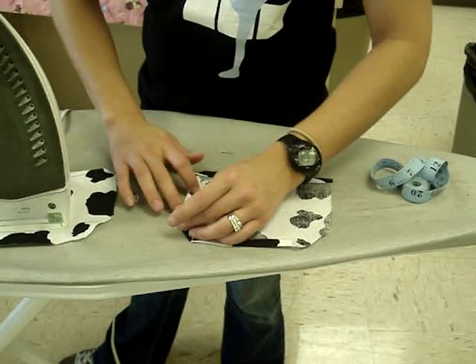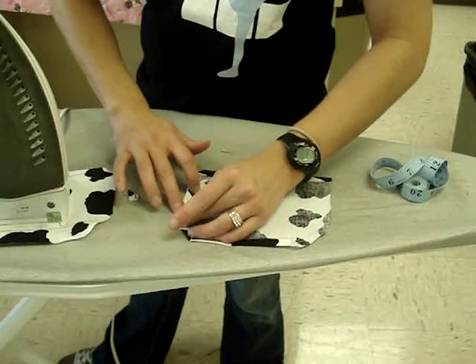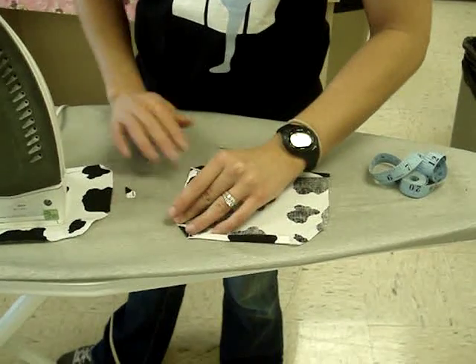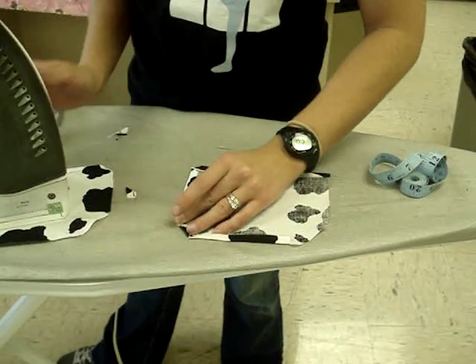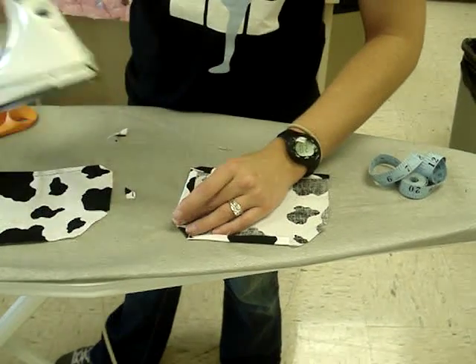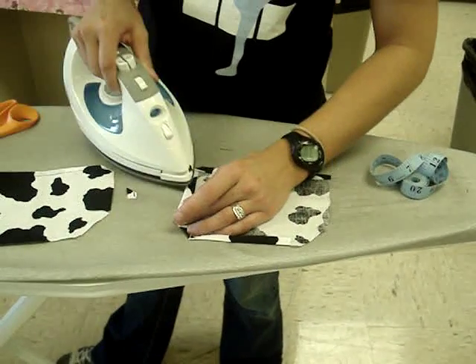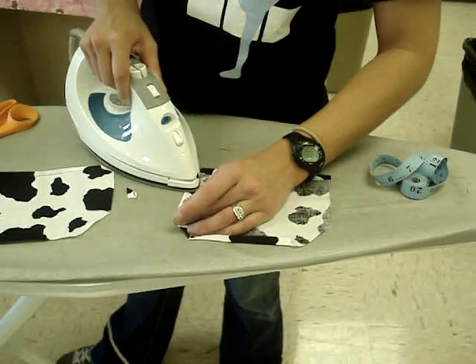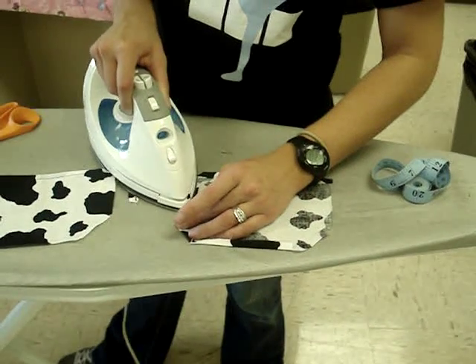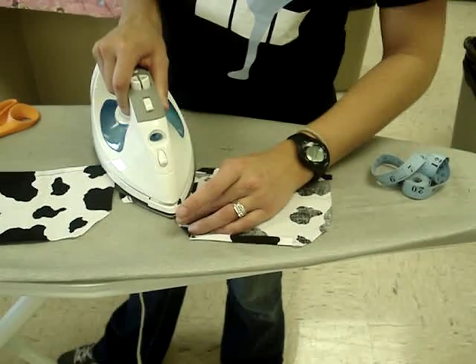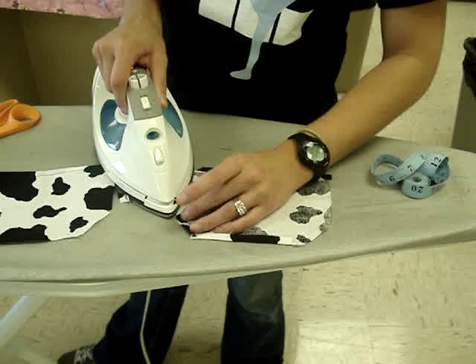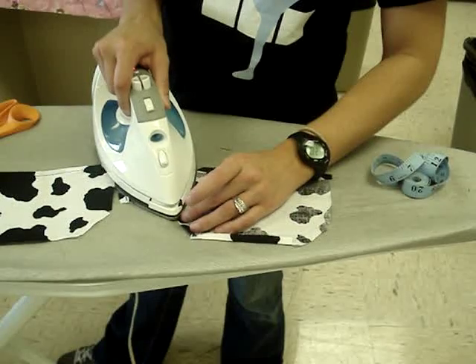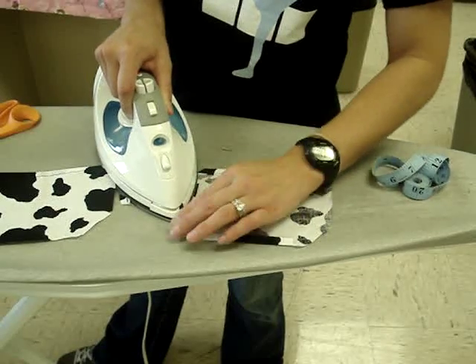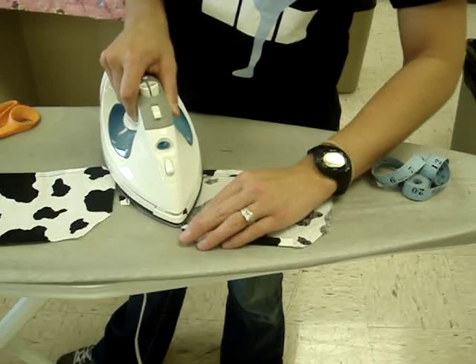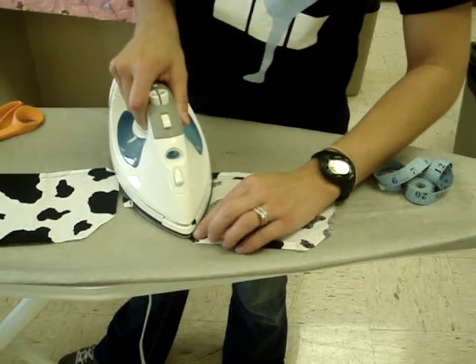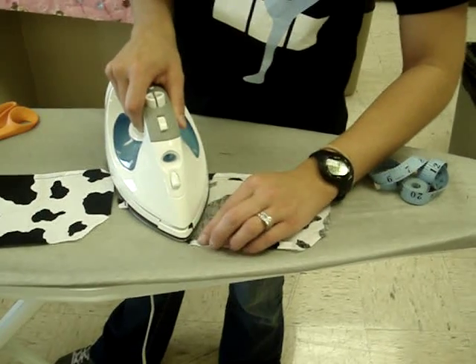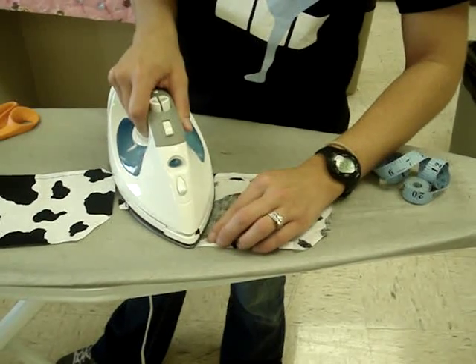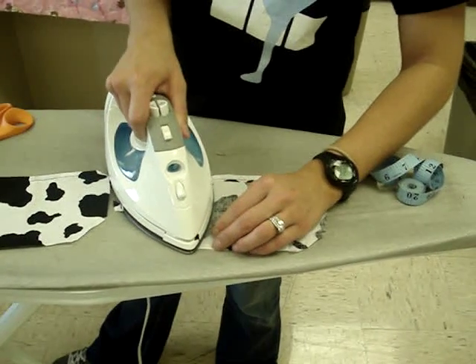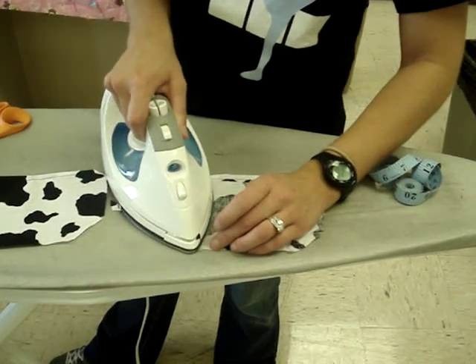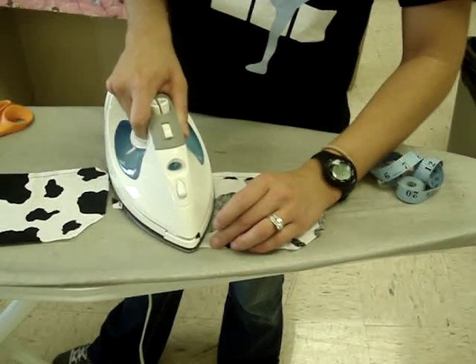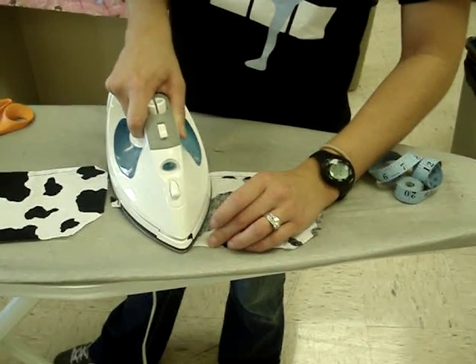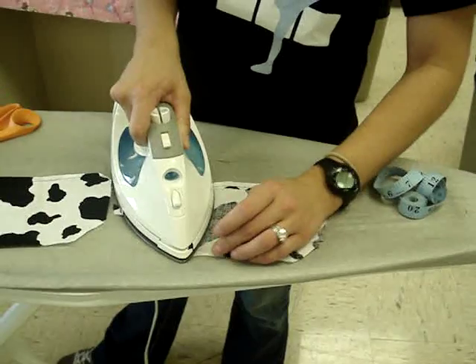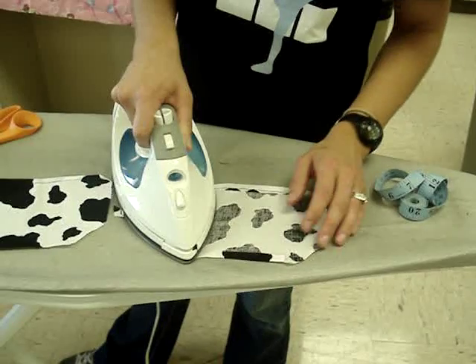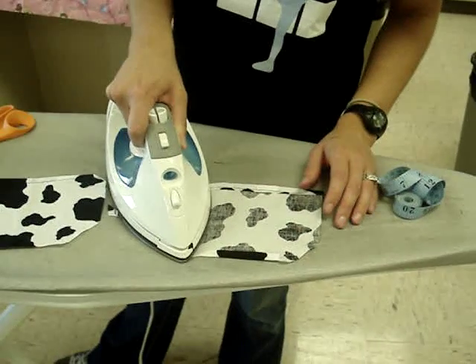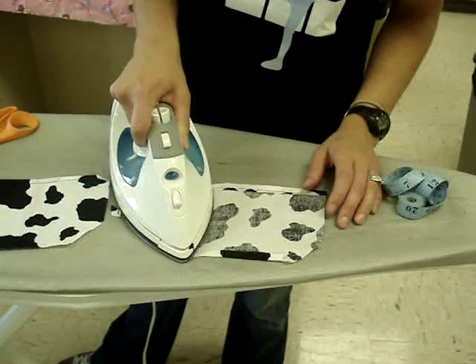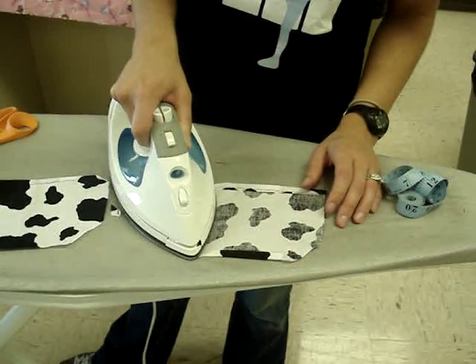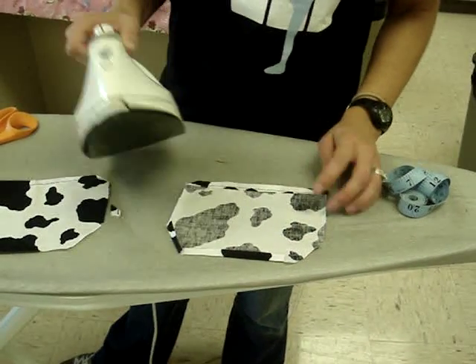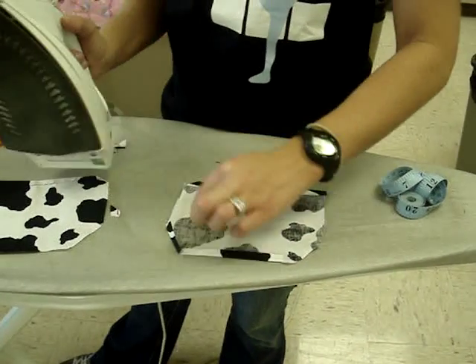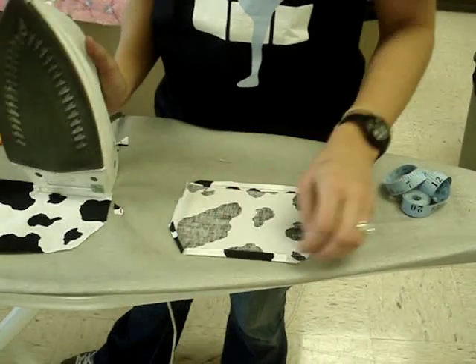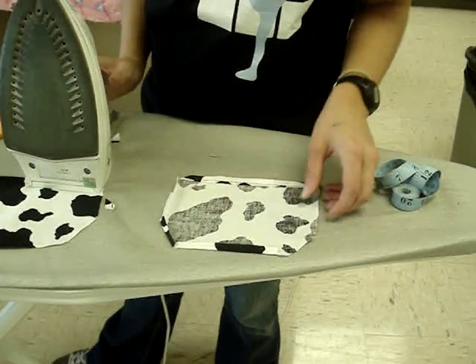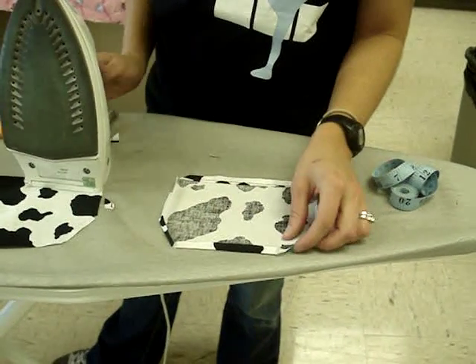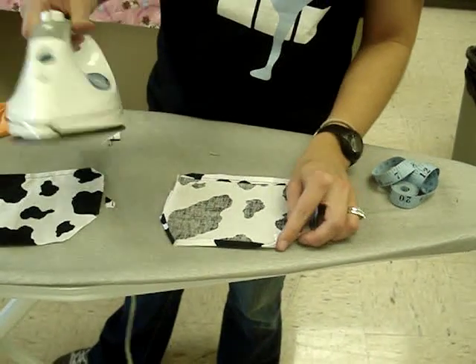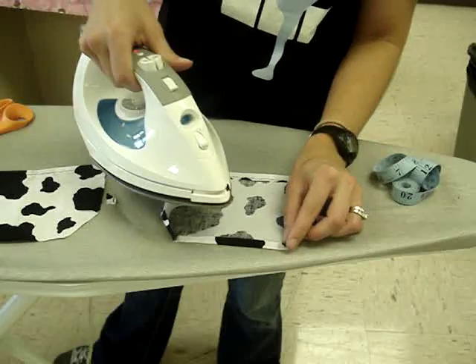So you're shaping the pocket for how it's going to be sewn onto the apron. You just want to press those edges down — press those unsewn edges to the back side.